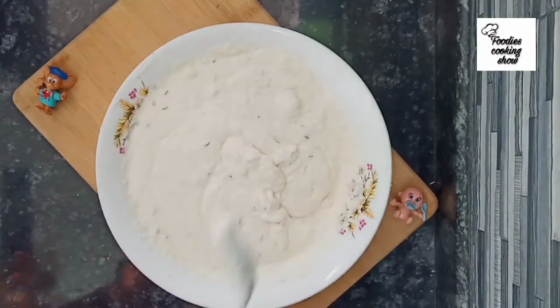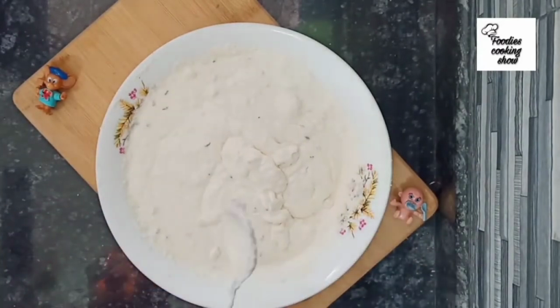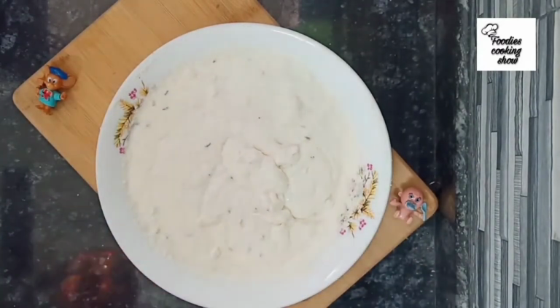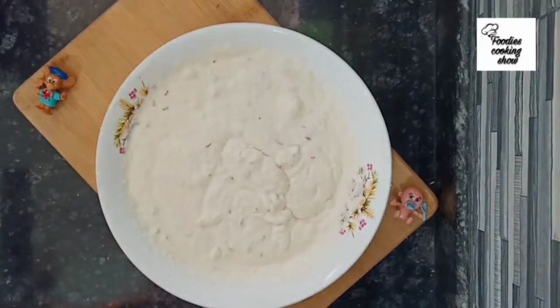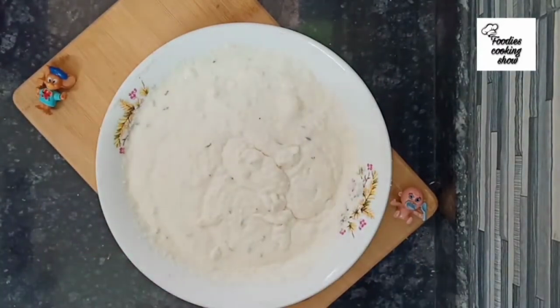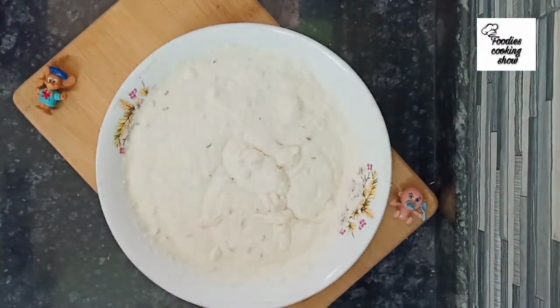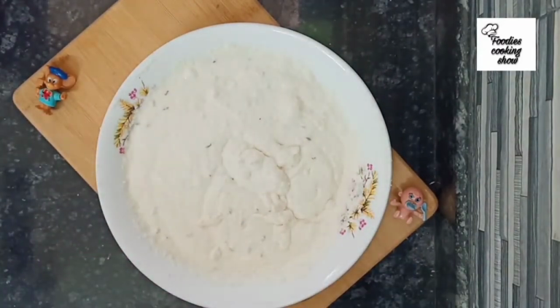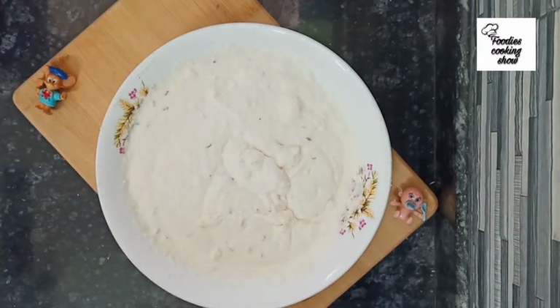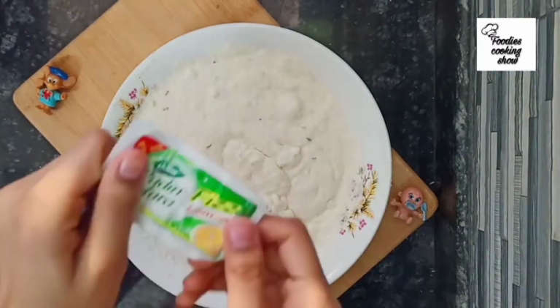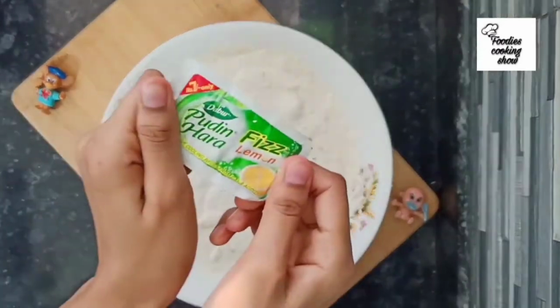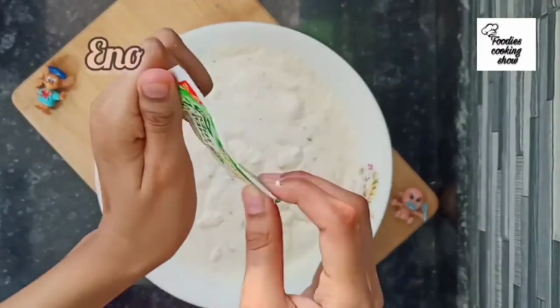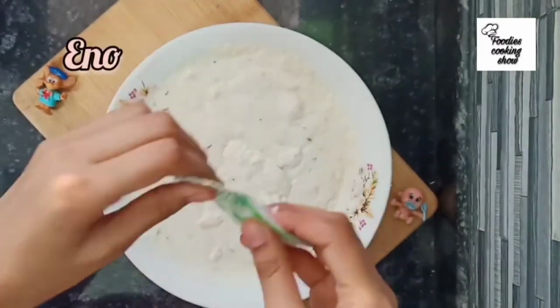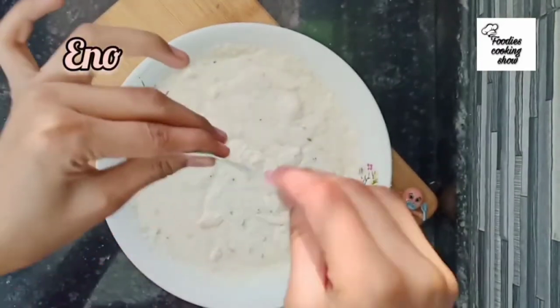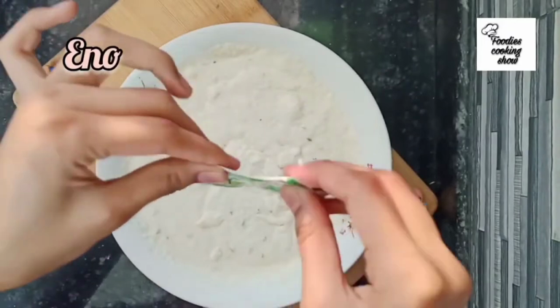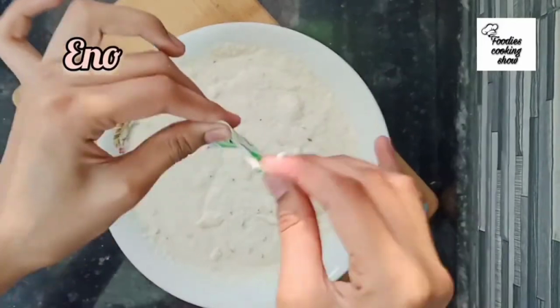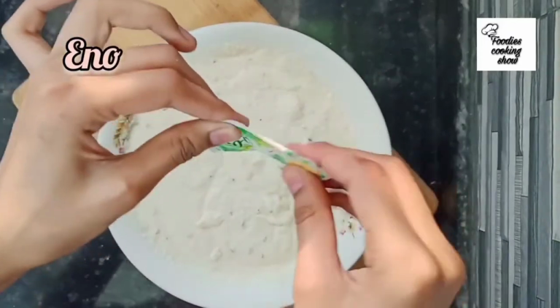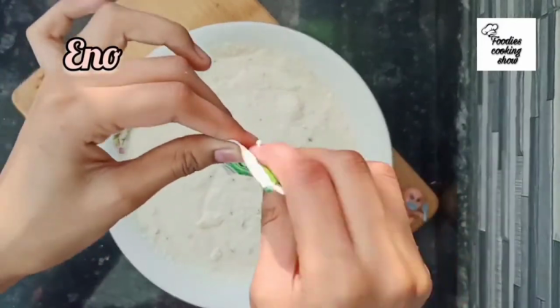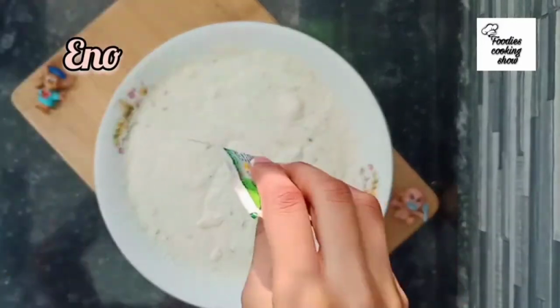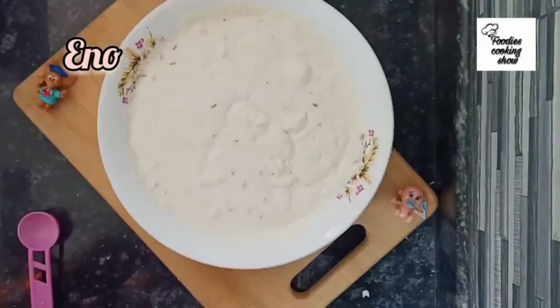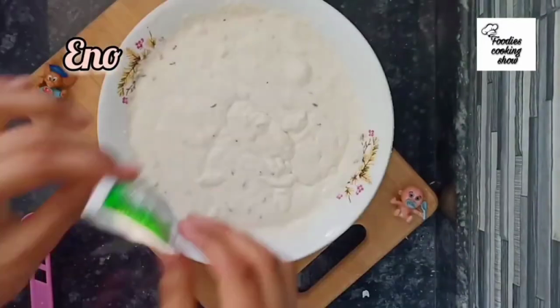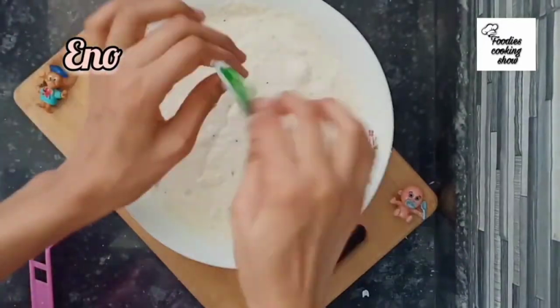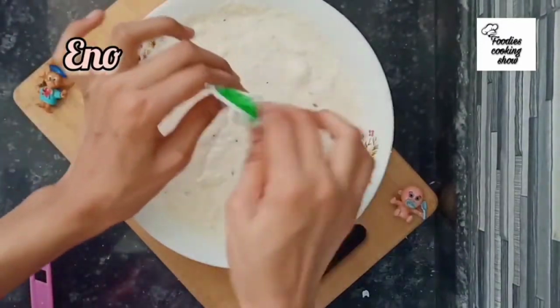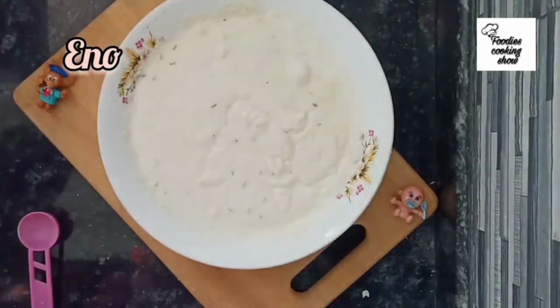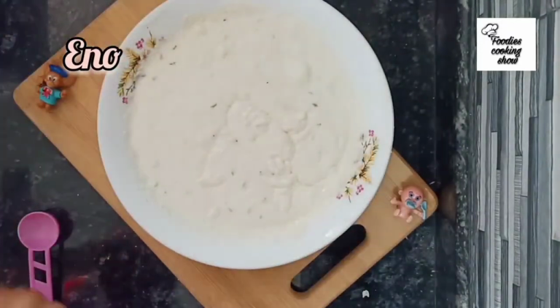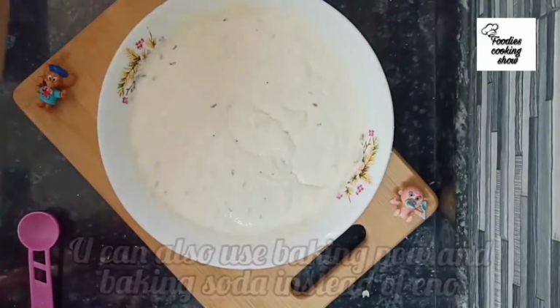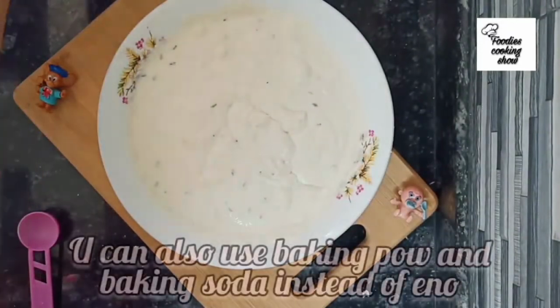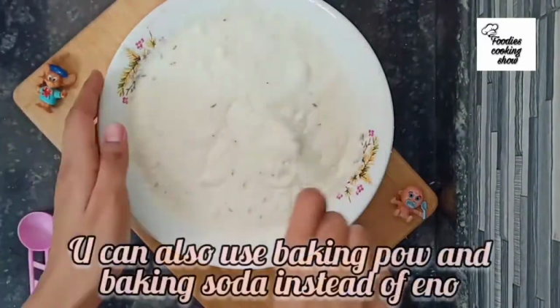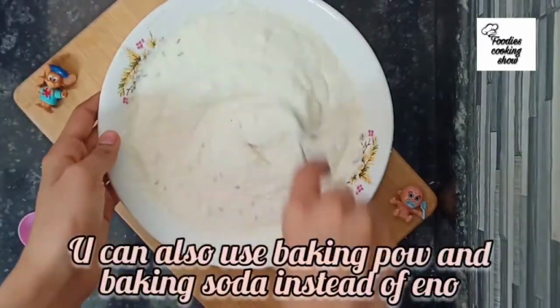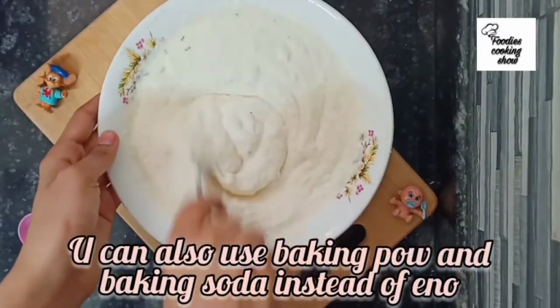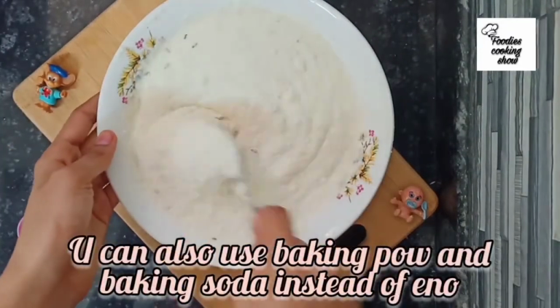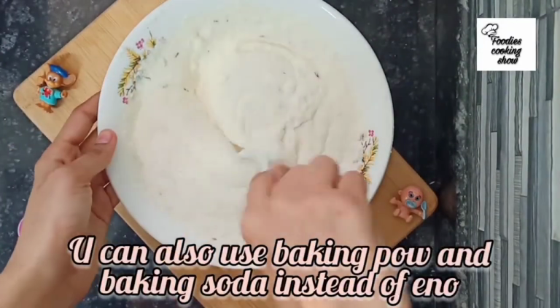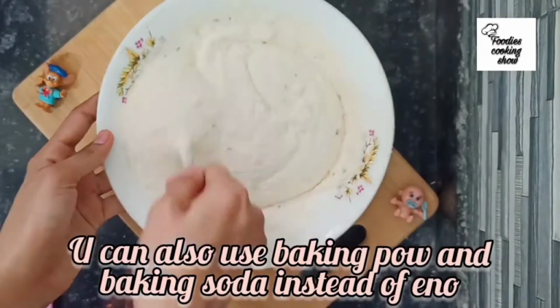Now we will add Eno to the batter. Eno makes the idli very fluffy and good. If you don't have Eno, you can use baking soda or baking powder as a substitute.